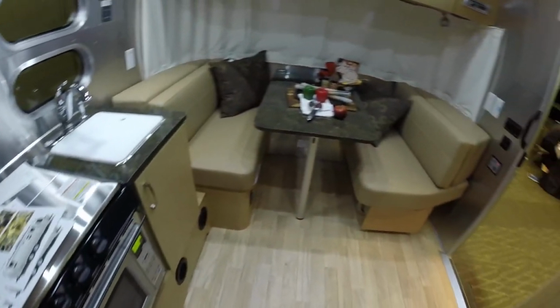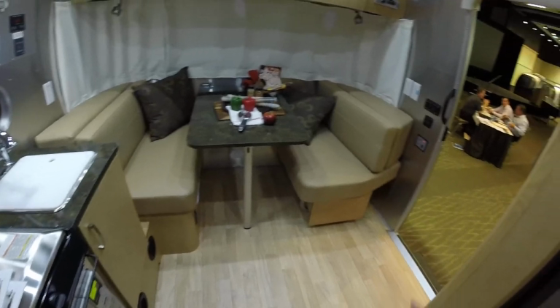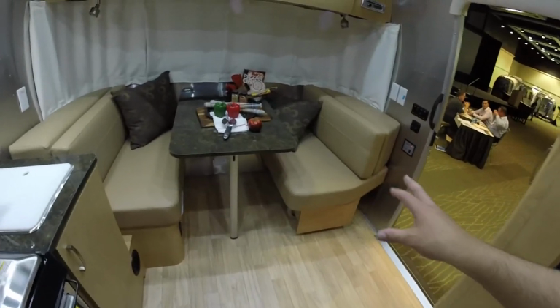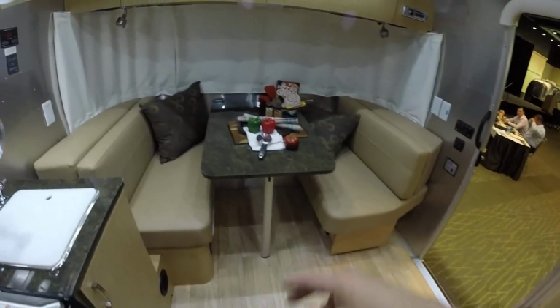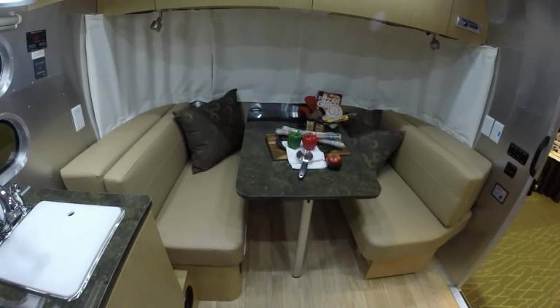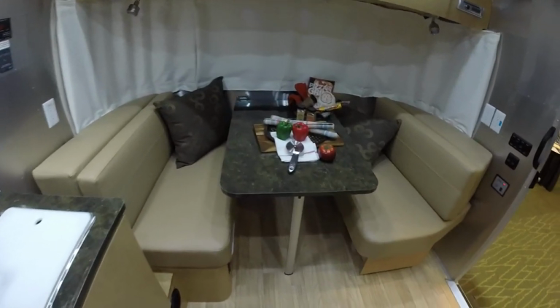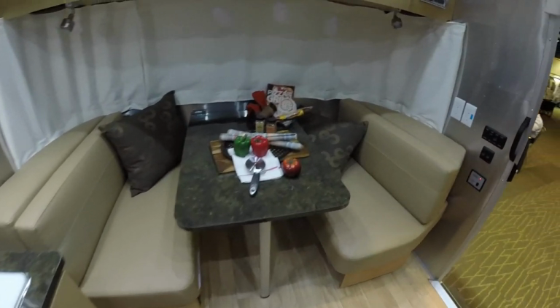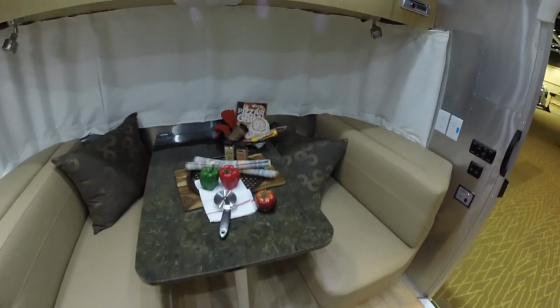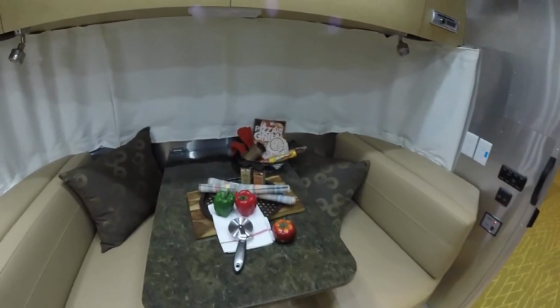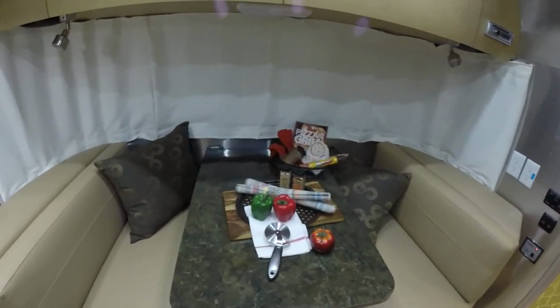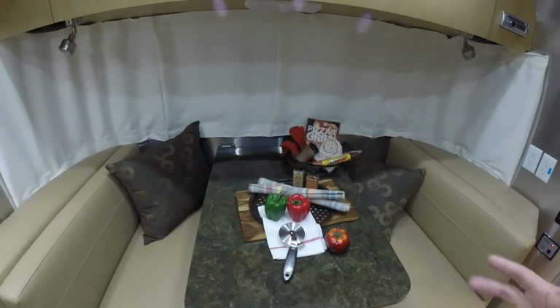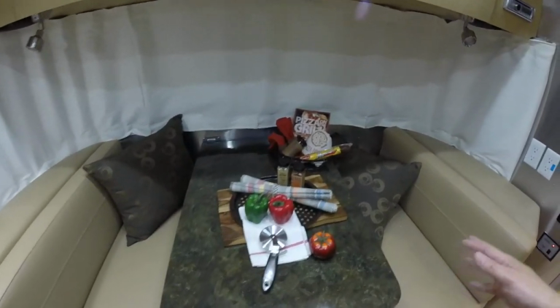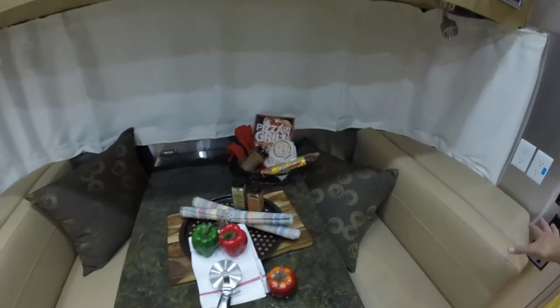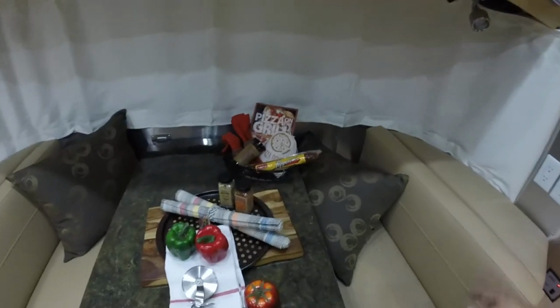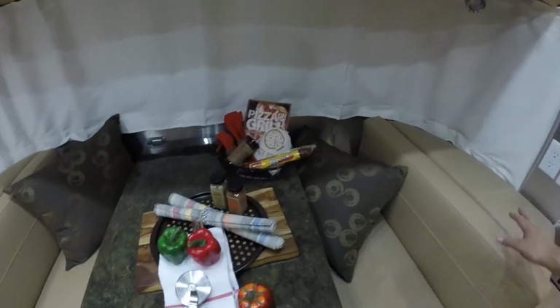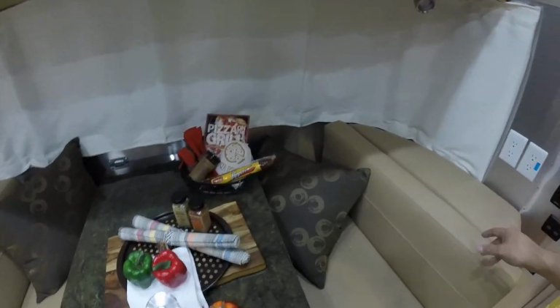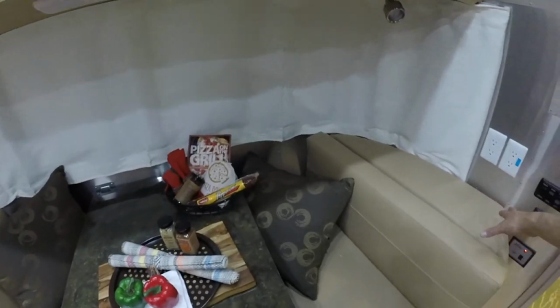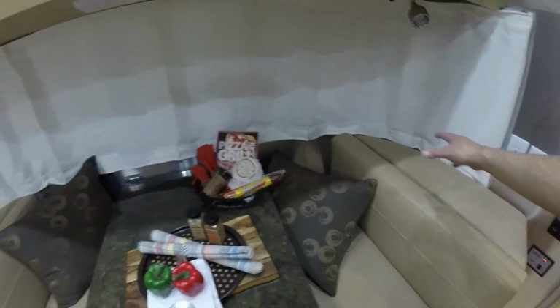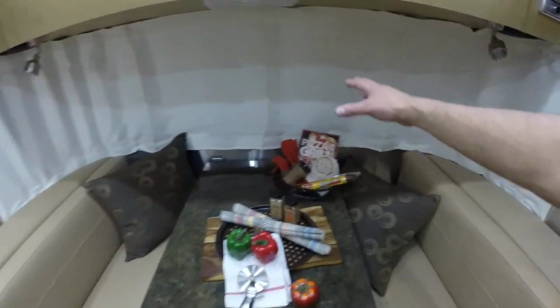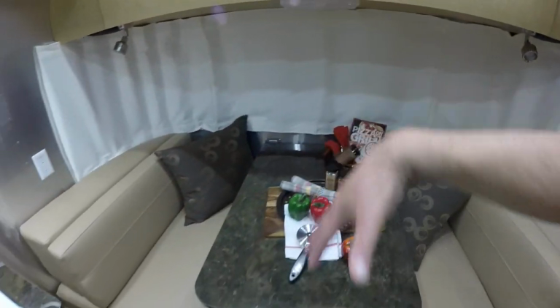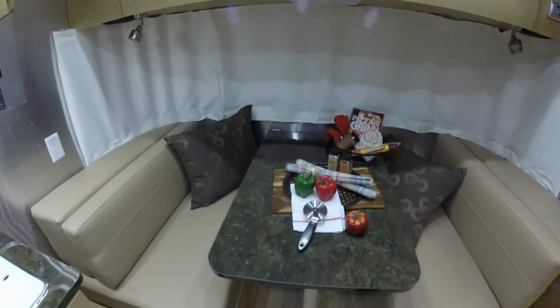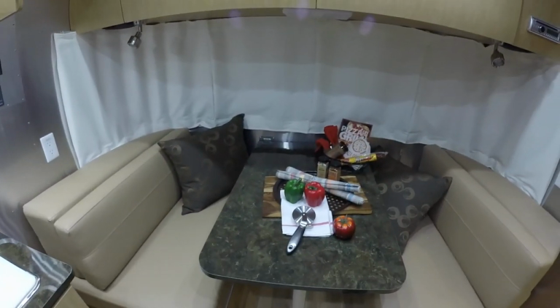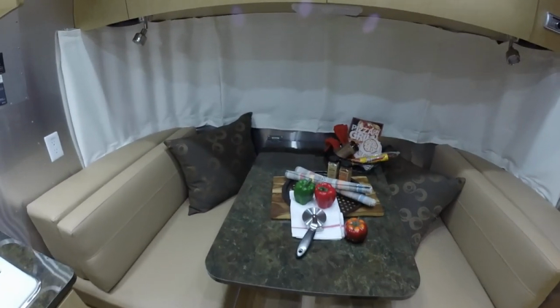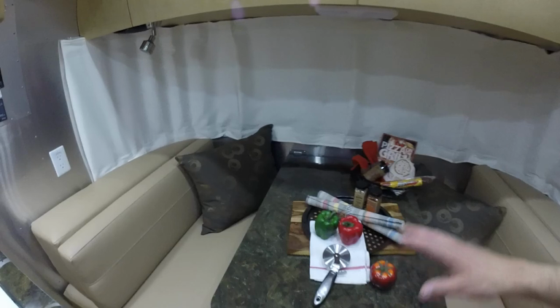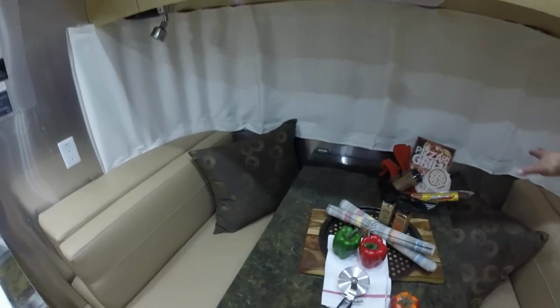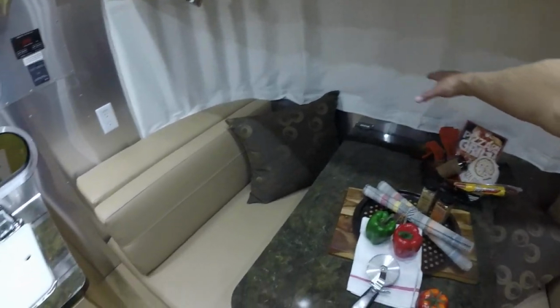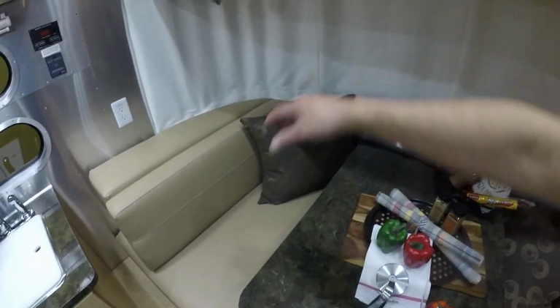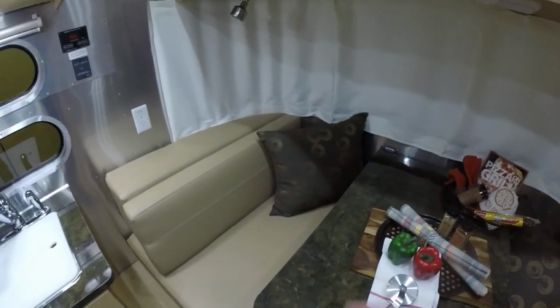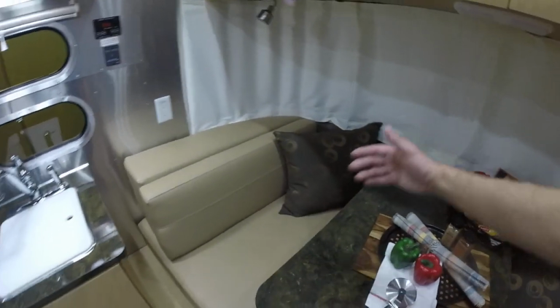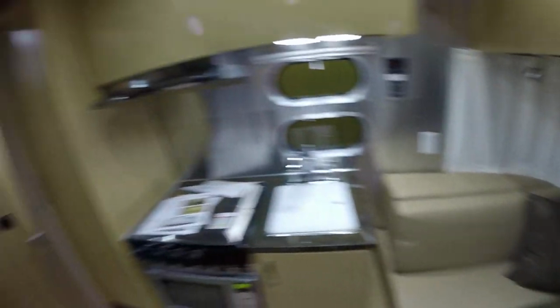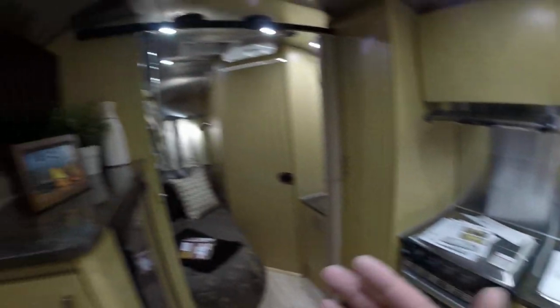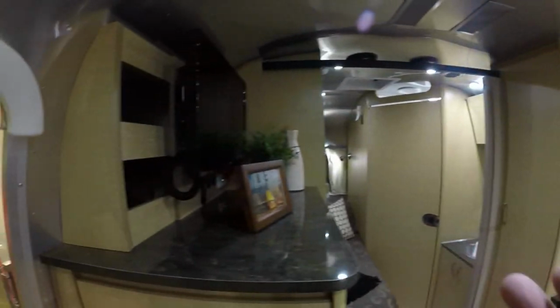The dinette folds down and makes into a bed, which is good for one to two adults or two children as well. There are some extra cushions left over after you fold it into a bed. Some people make it into a deep sofa so they can sit and view the television.